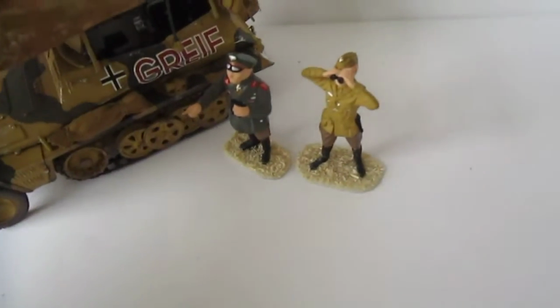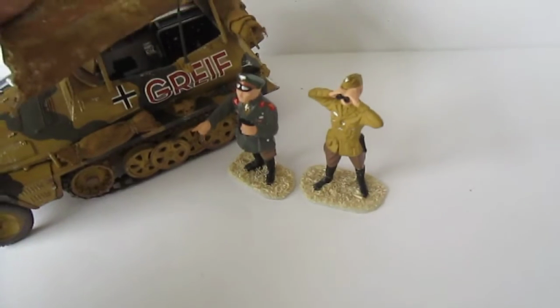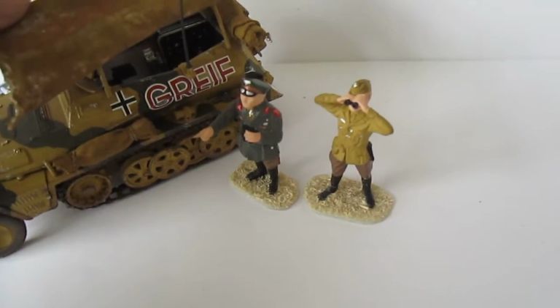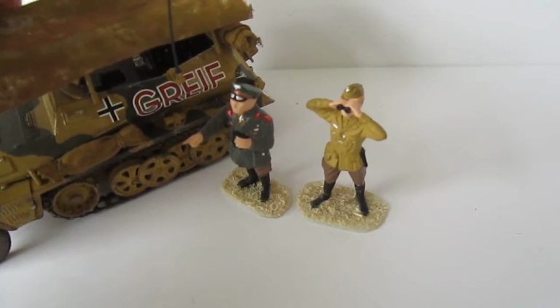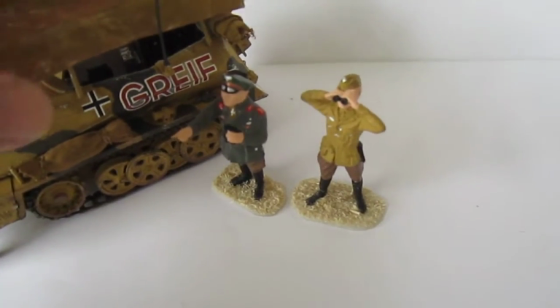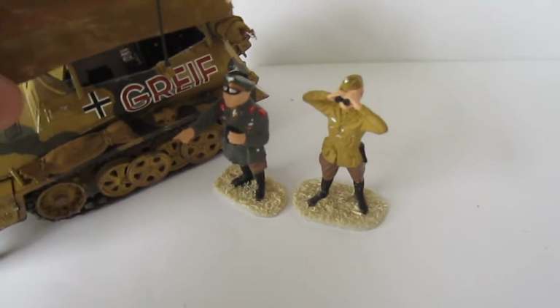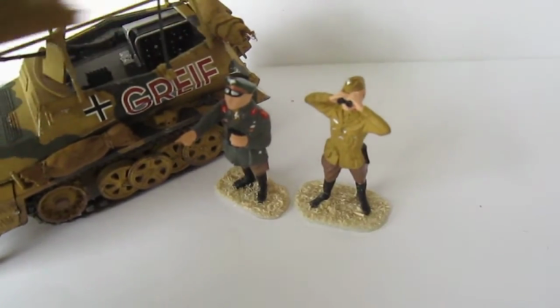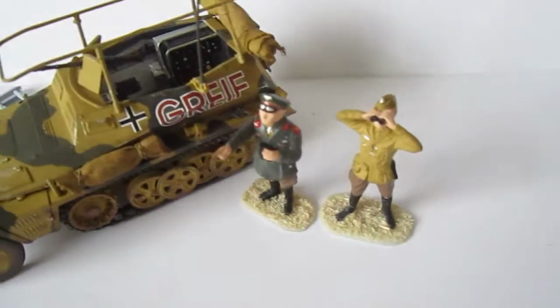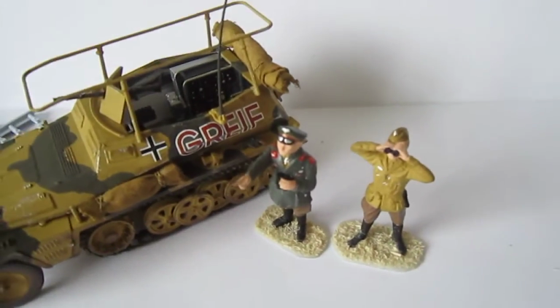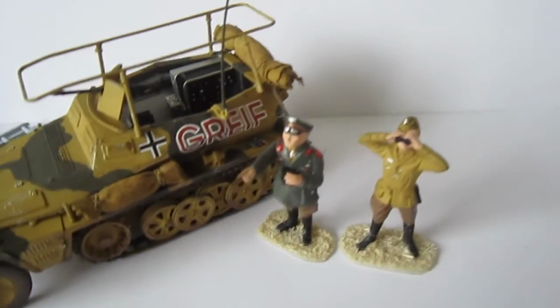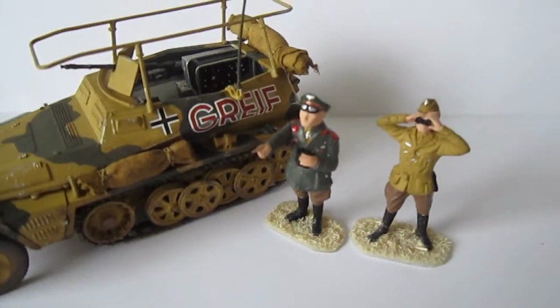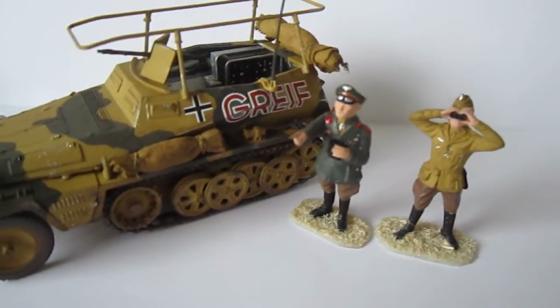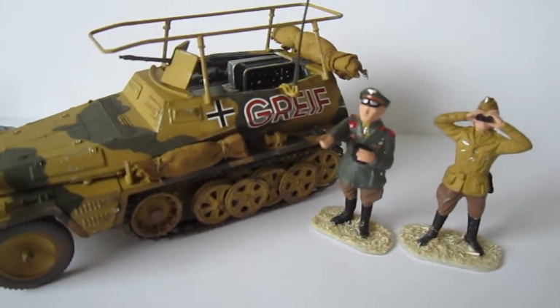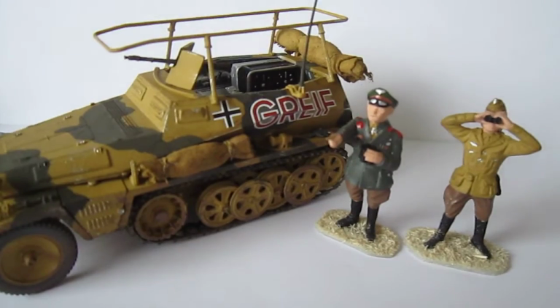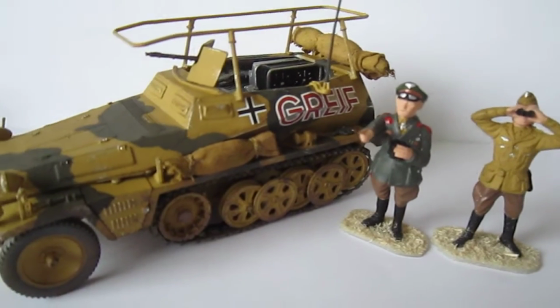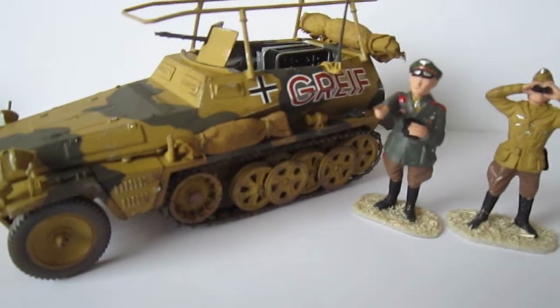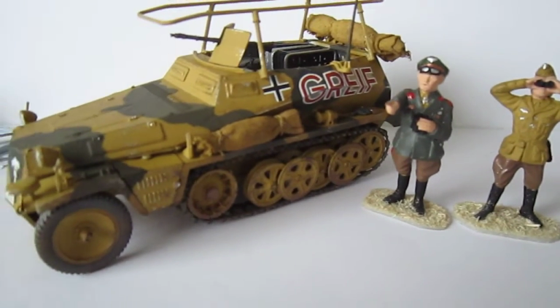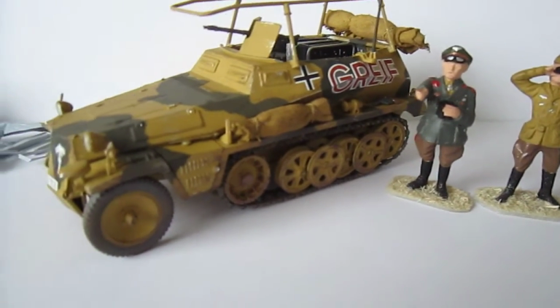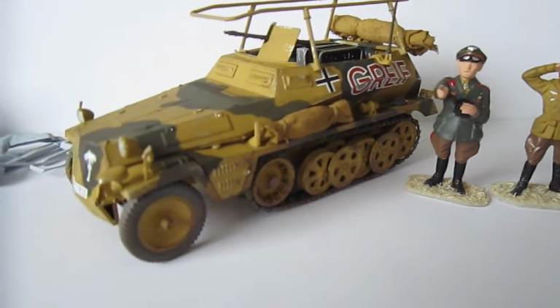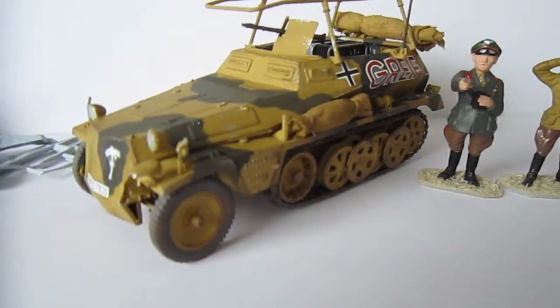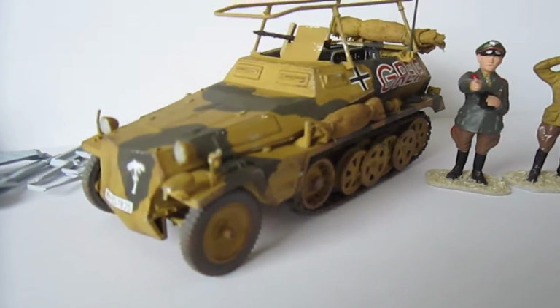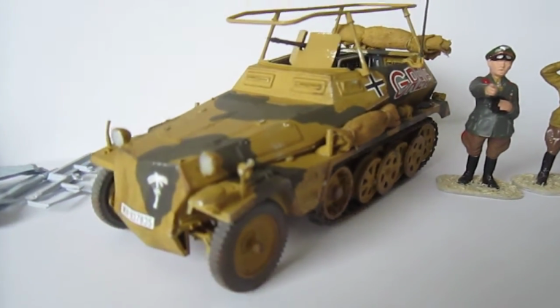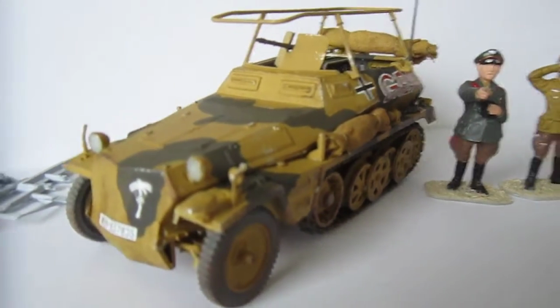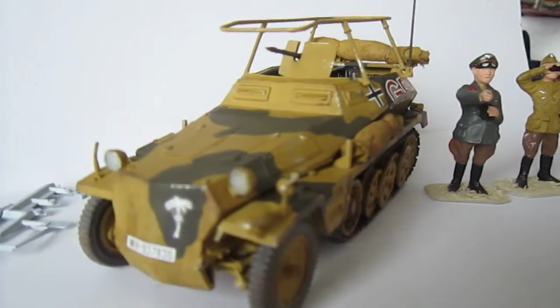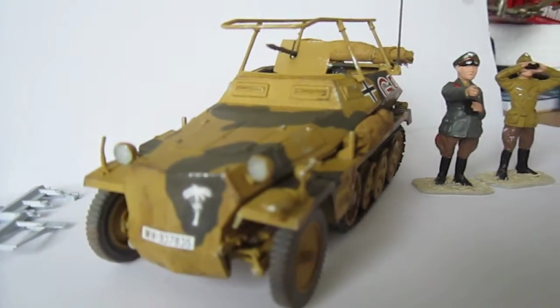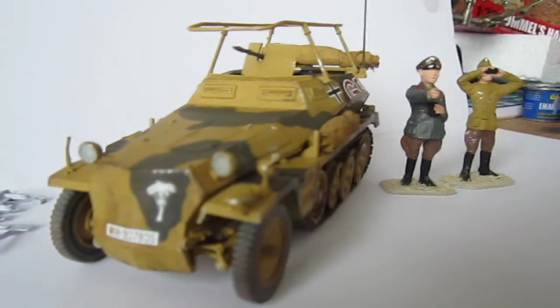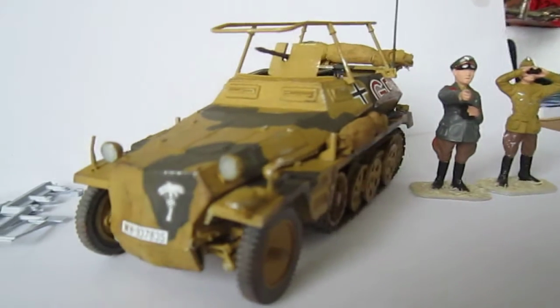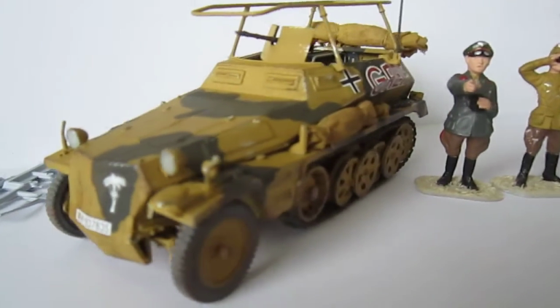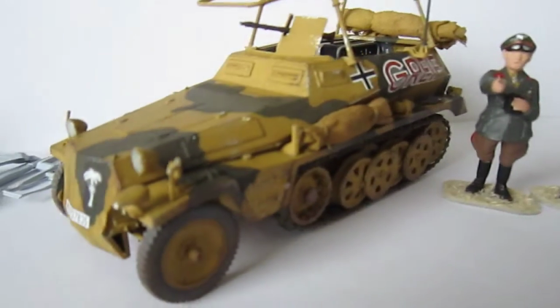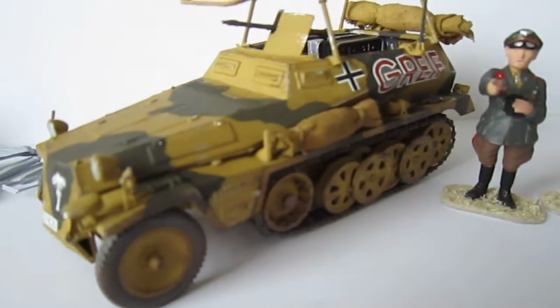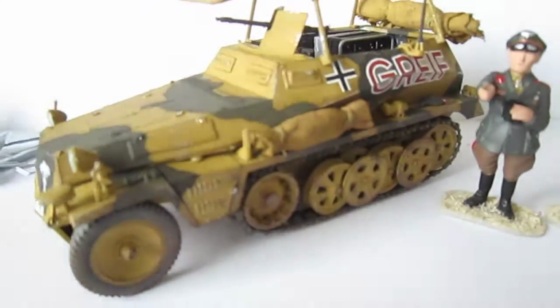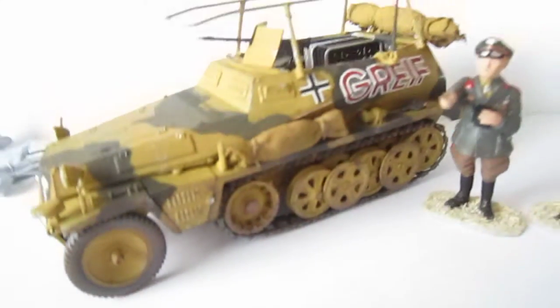Airfix Rommel's Halftrack - really nice kit, a bit difficult. Not Revell or Tamiya quality, but it's good. Nice detailing.